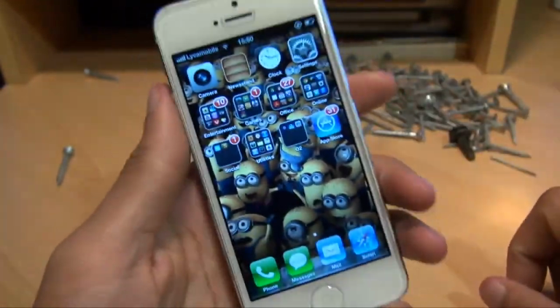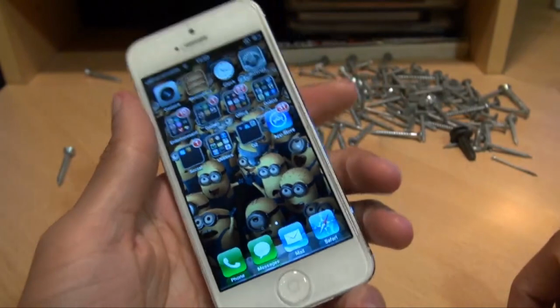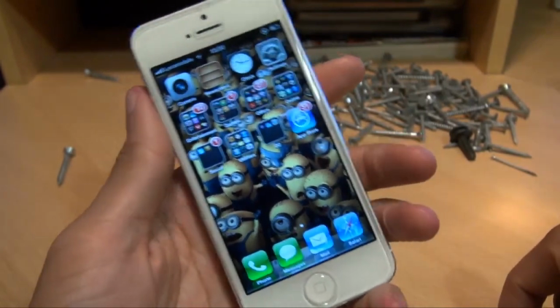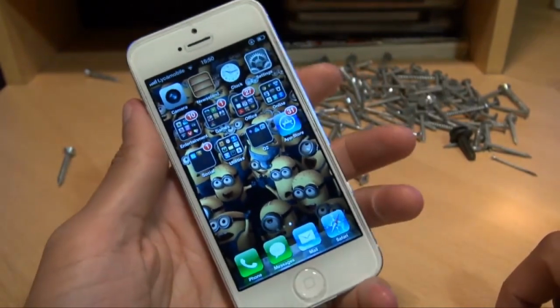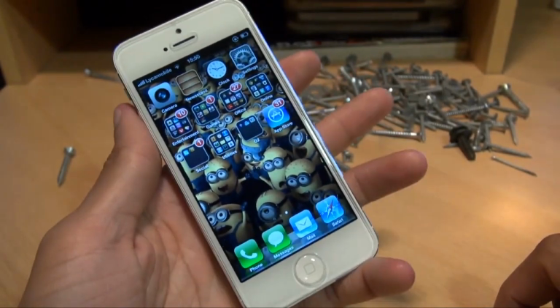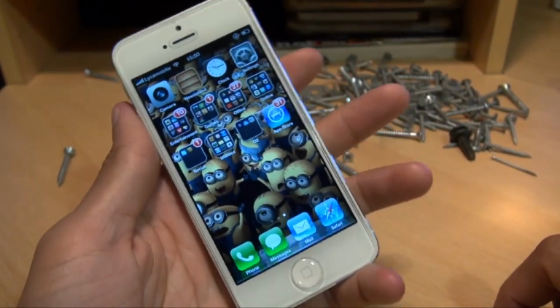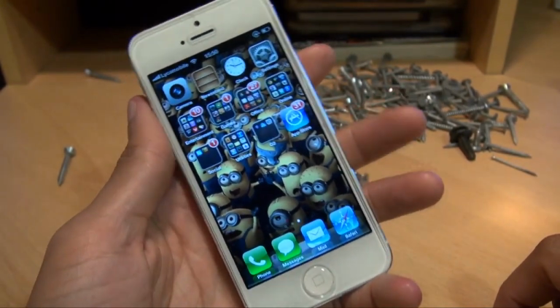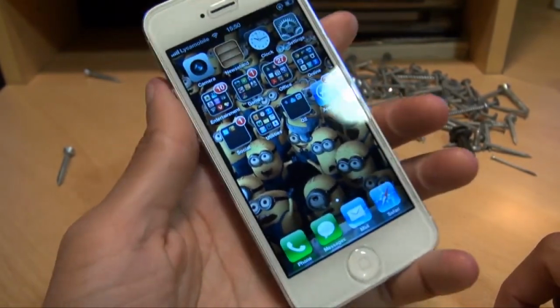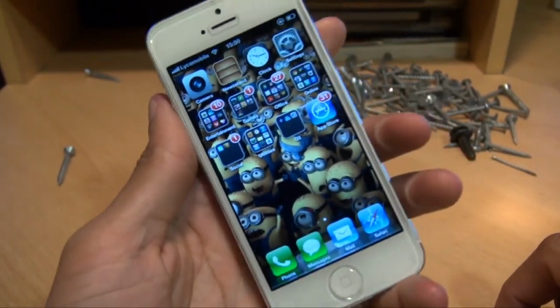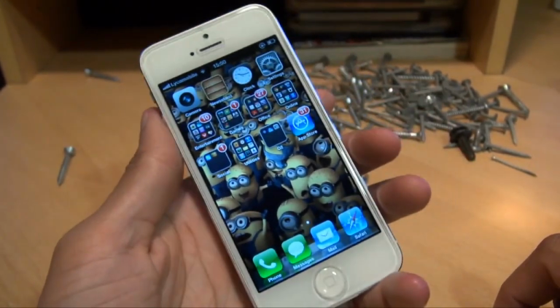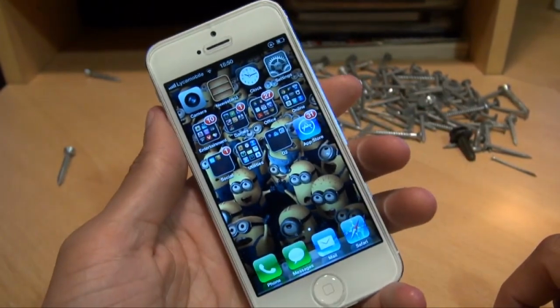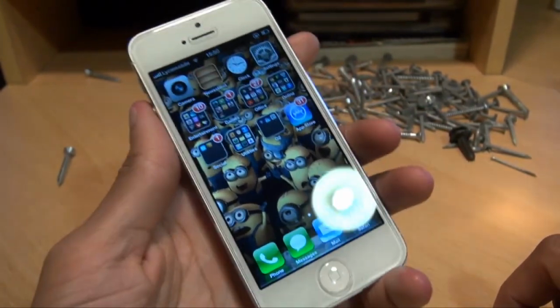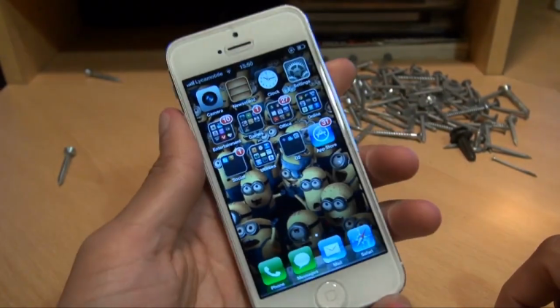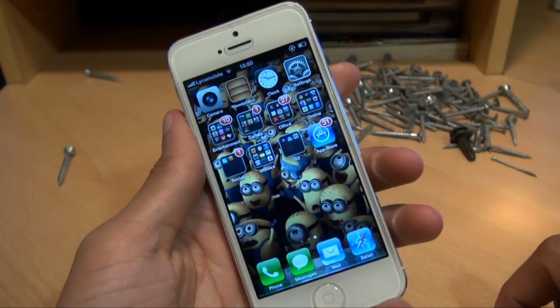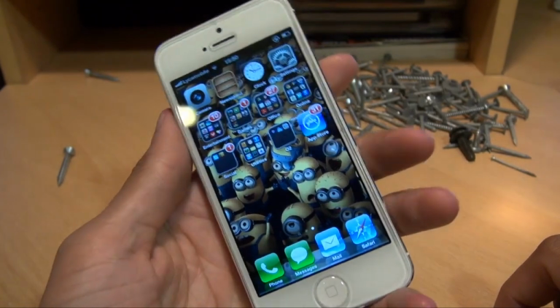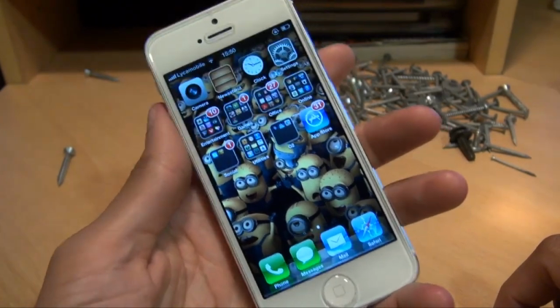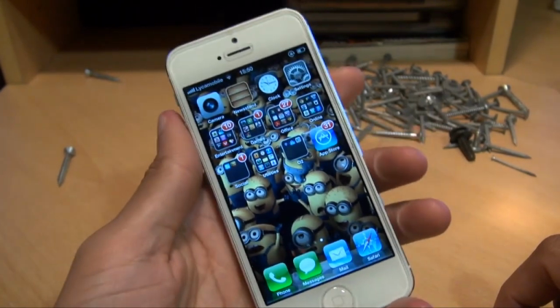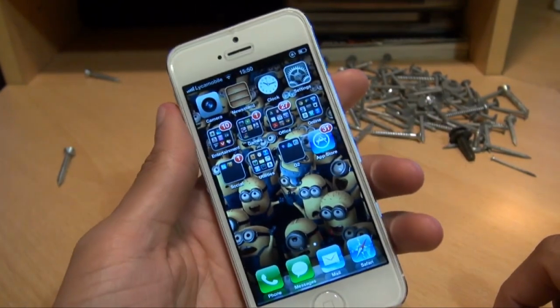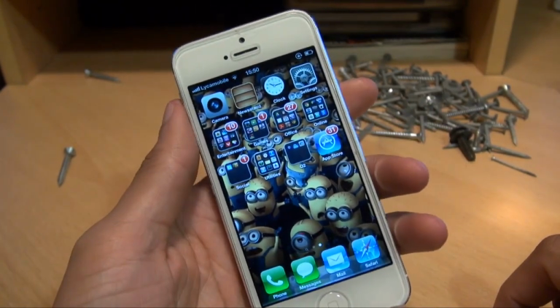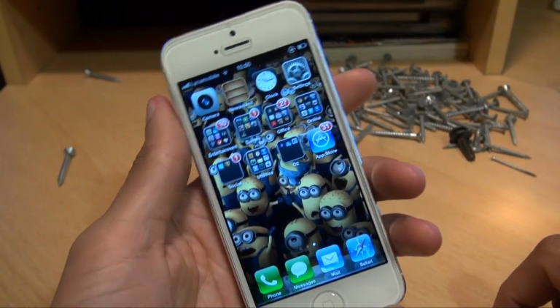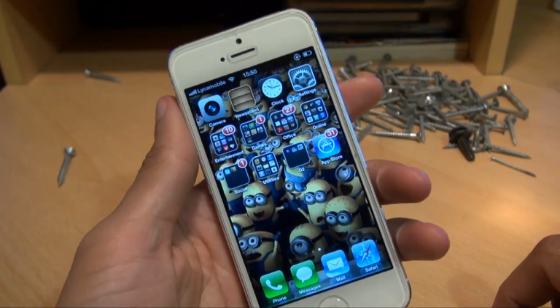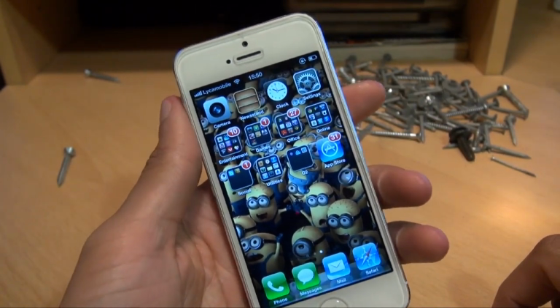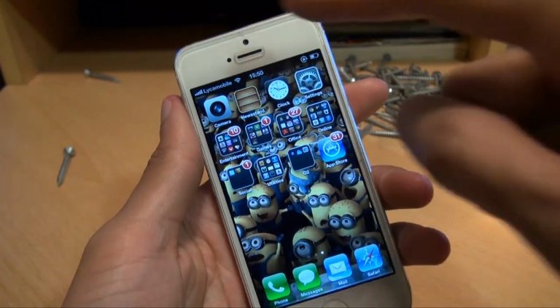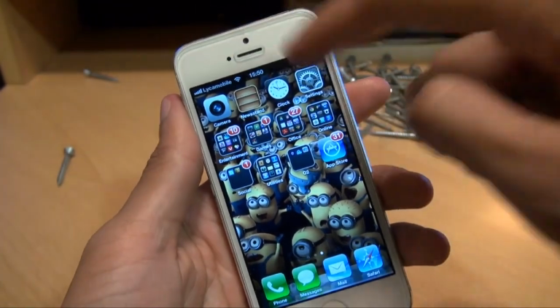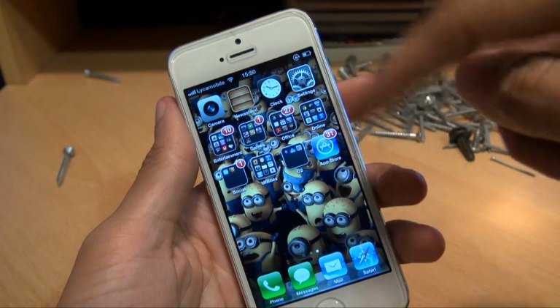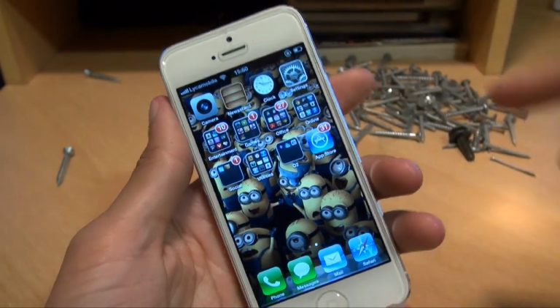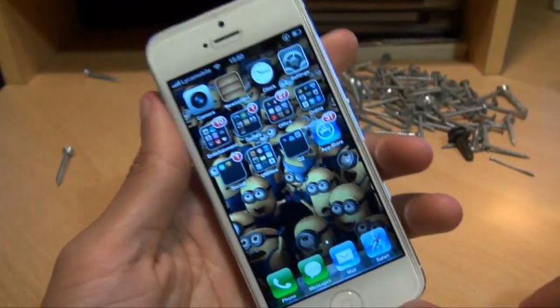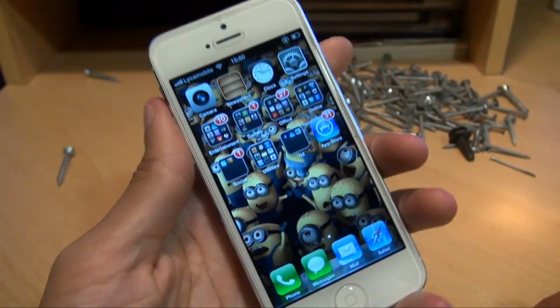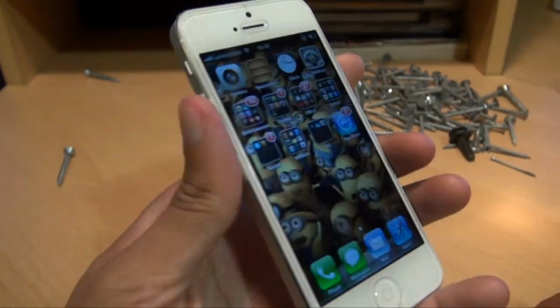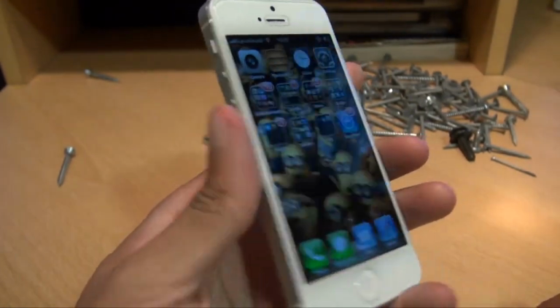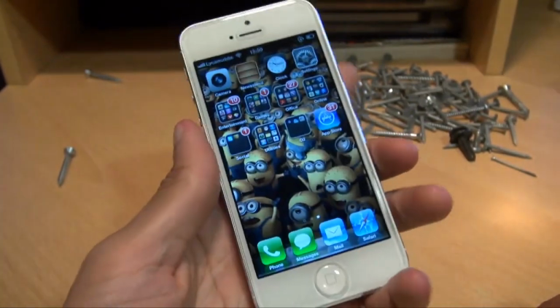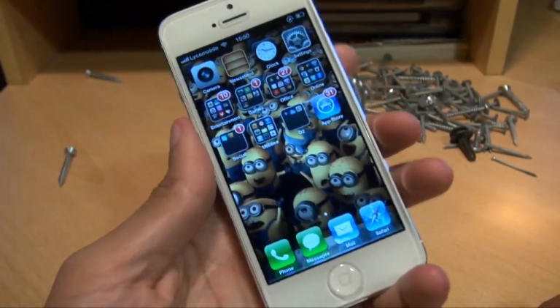Considering you wouldn't normally throw a tub of nails — or two tubs of nails — or an axe at your smartphone, it's held up really really well. I'm well impressed with that.